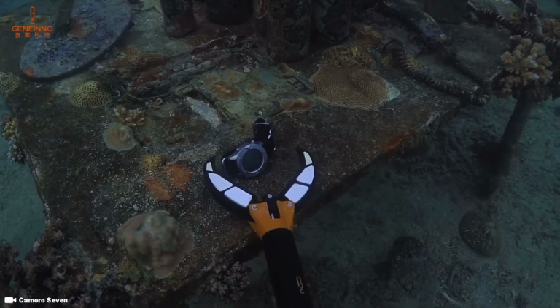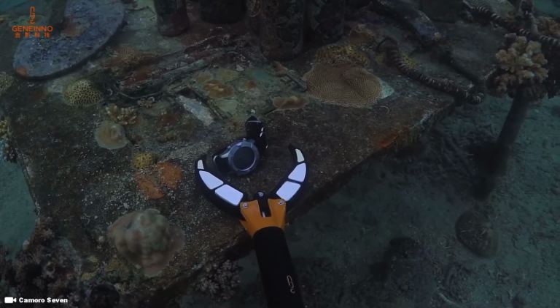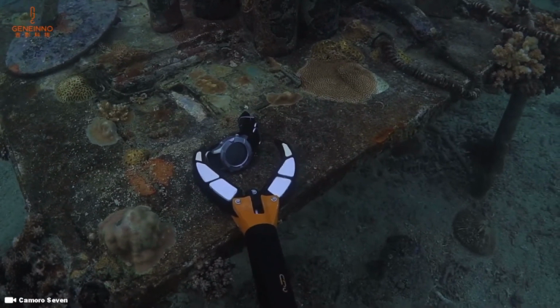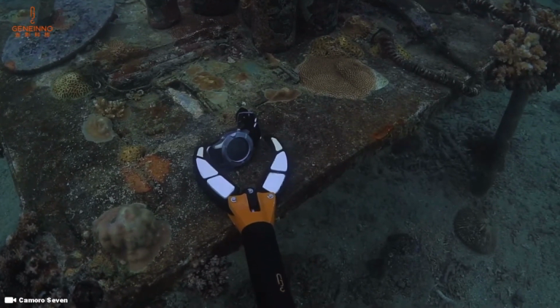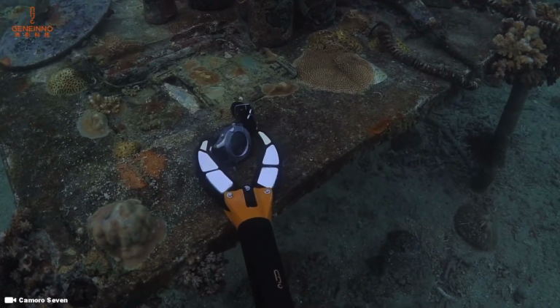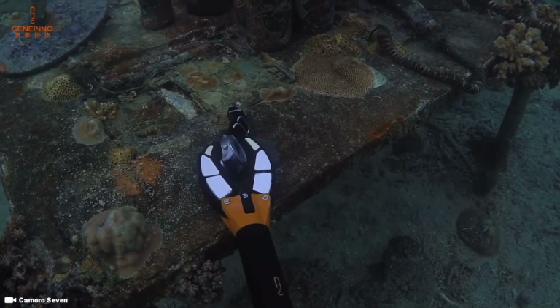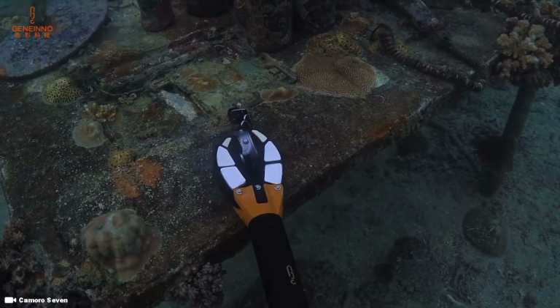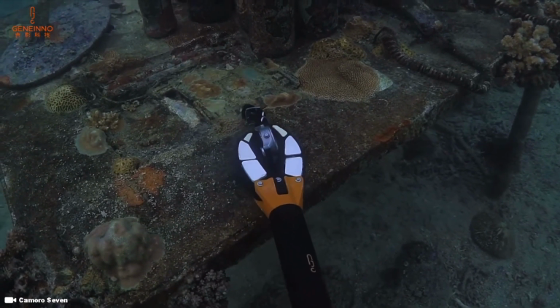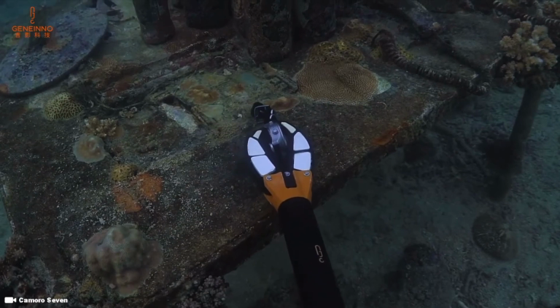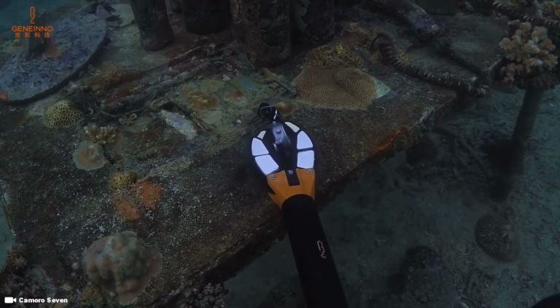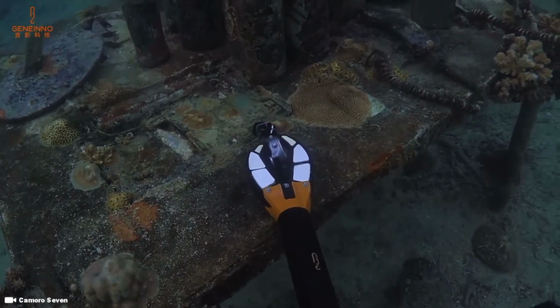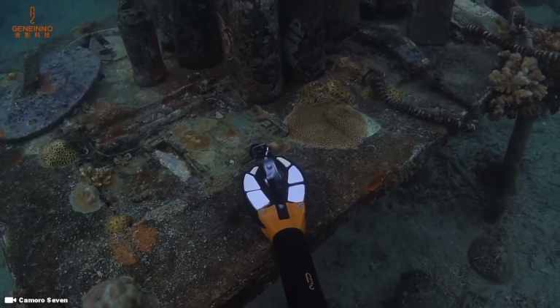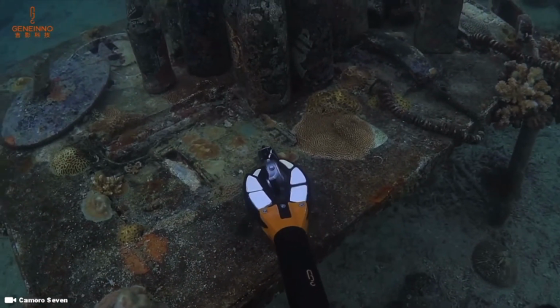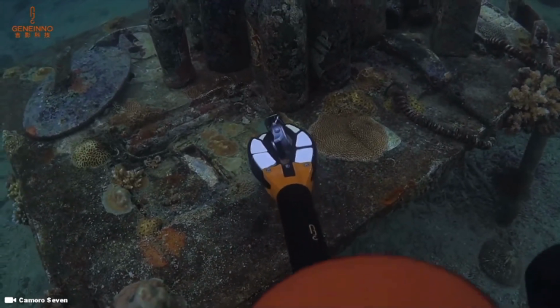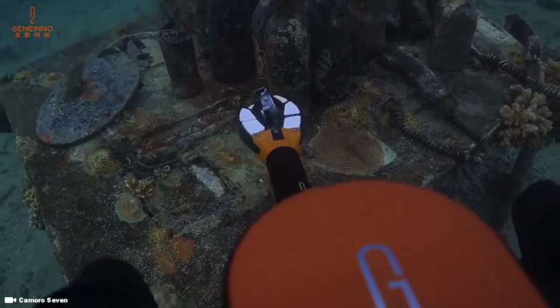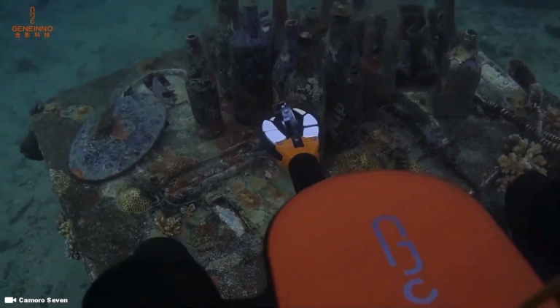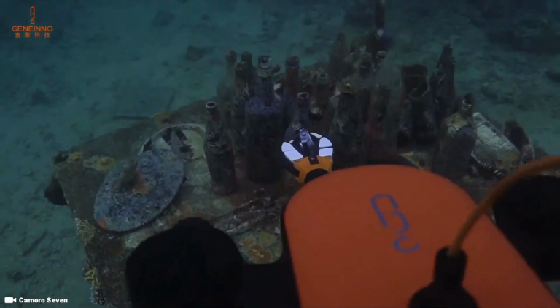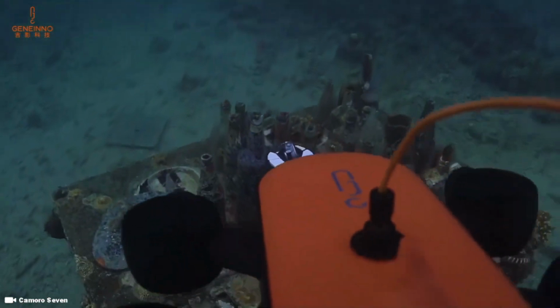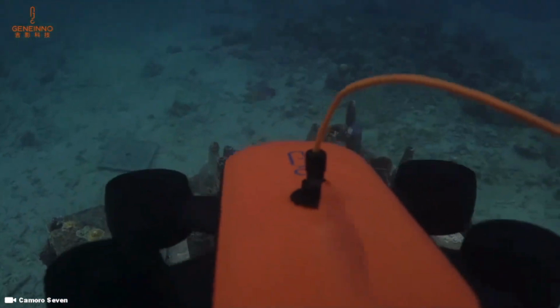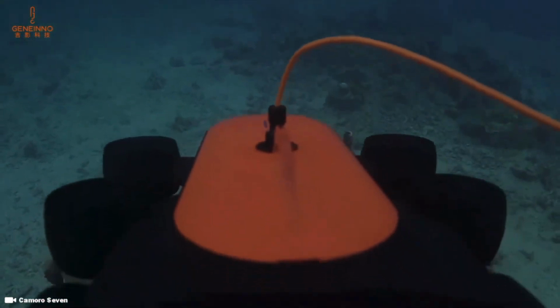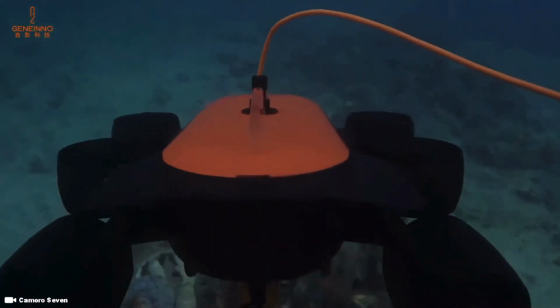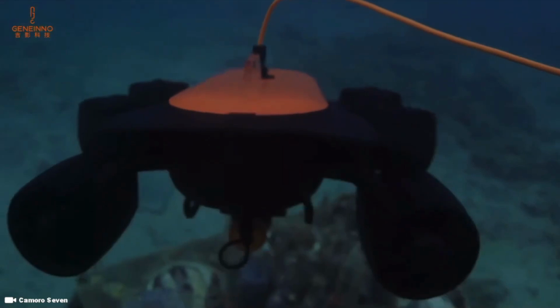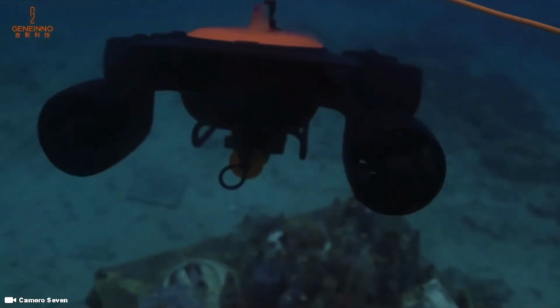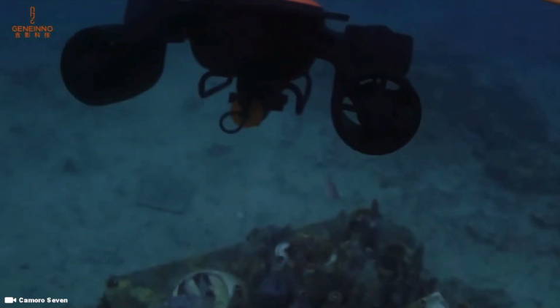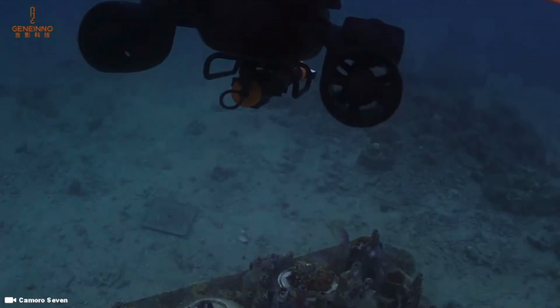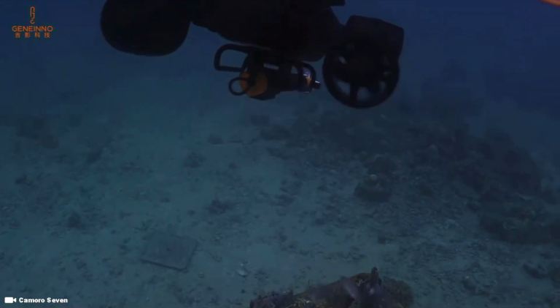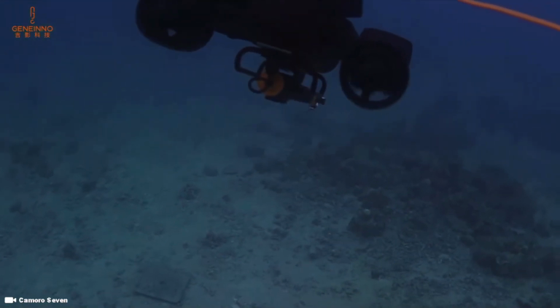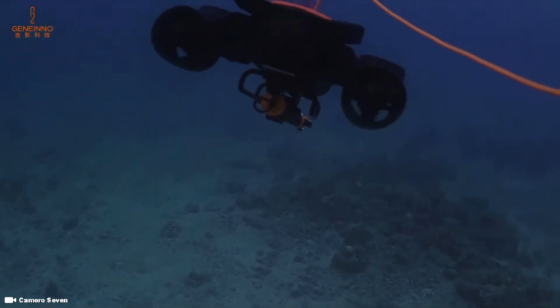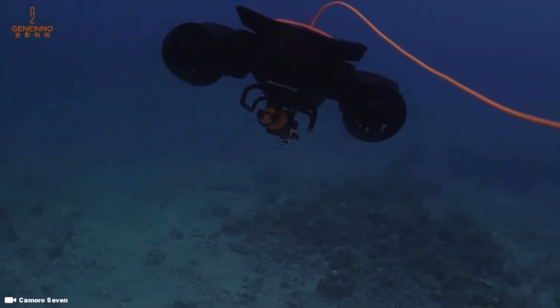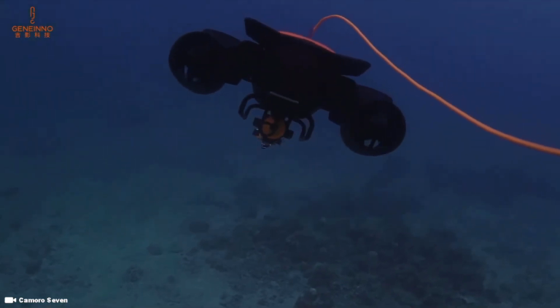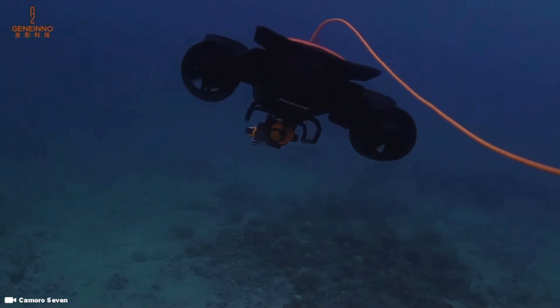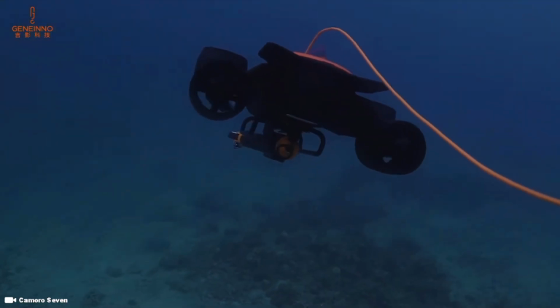Its anti-corrosion material can dive up to 150 meters, while two lumen lights will illuminate the undersea mysteries for you to explore and record. On top of that, its premium 9,000 mAh battery has passed TSA certification and can cruise the ocean for up to four hours.